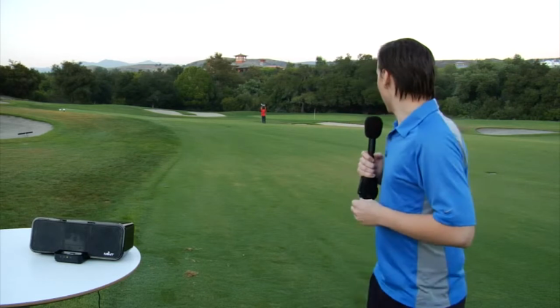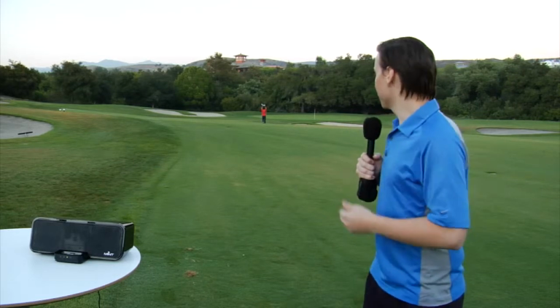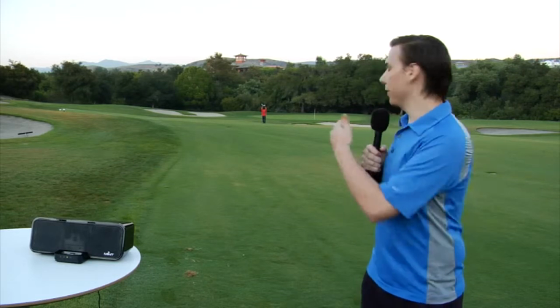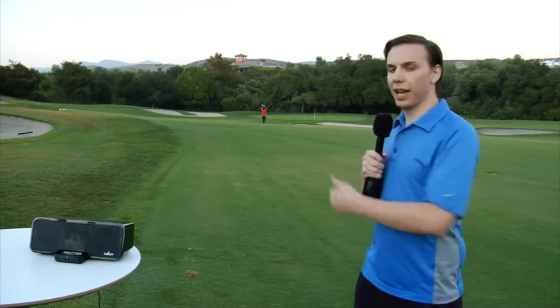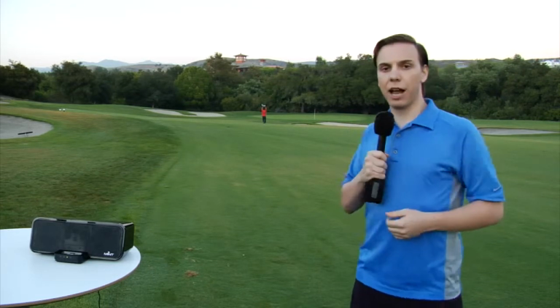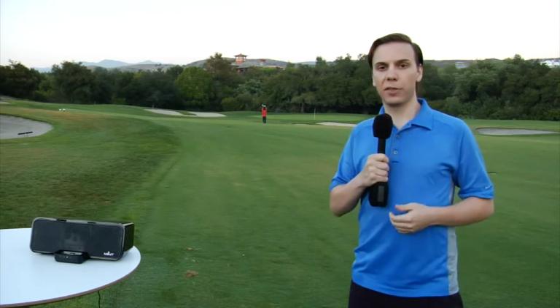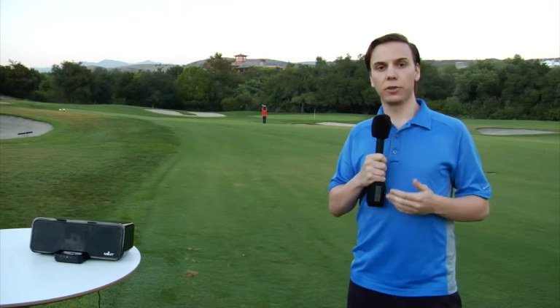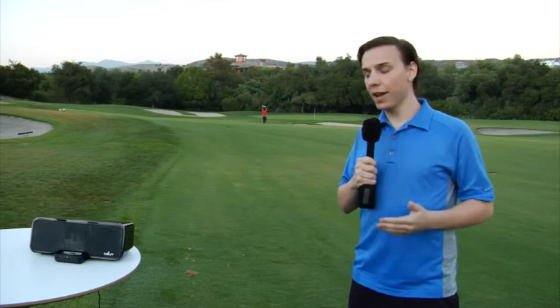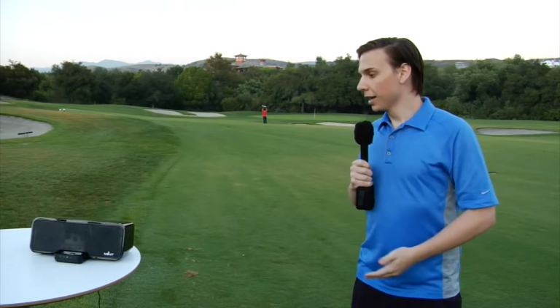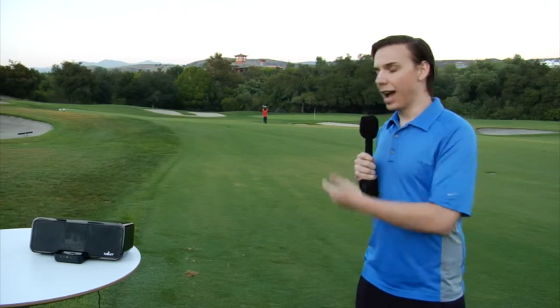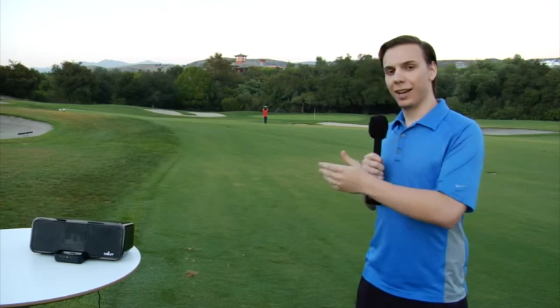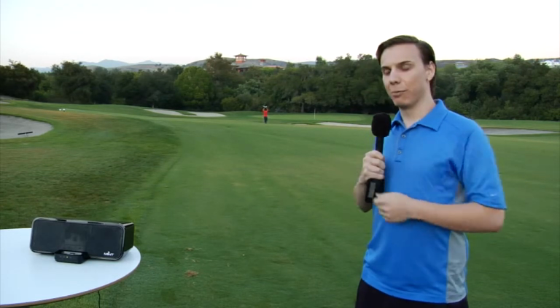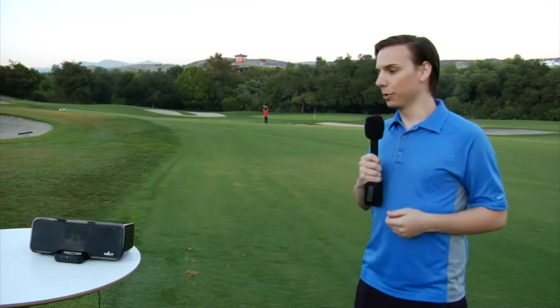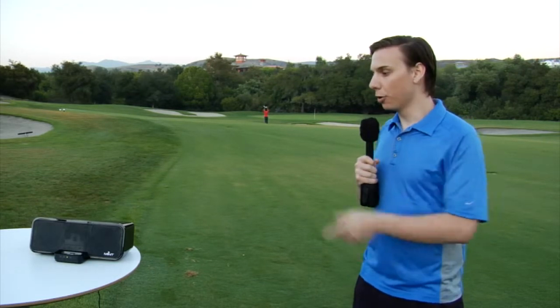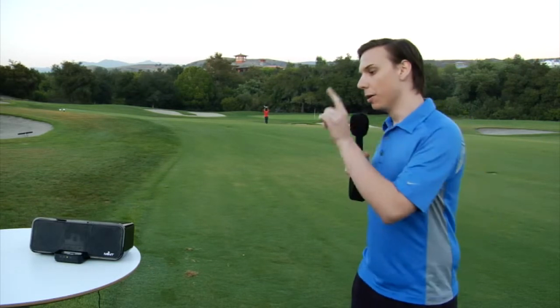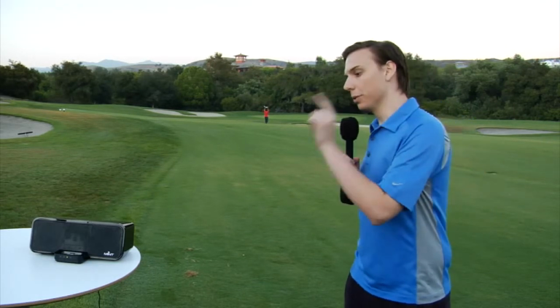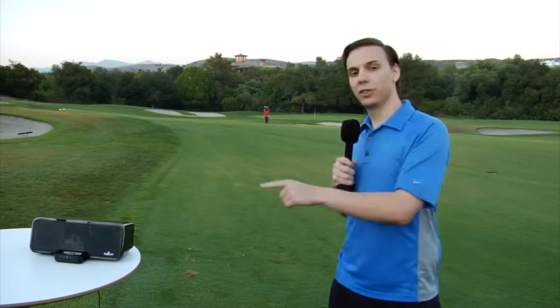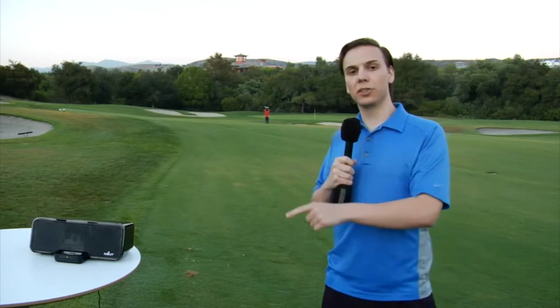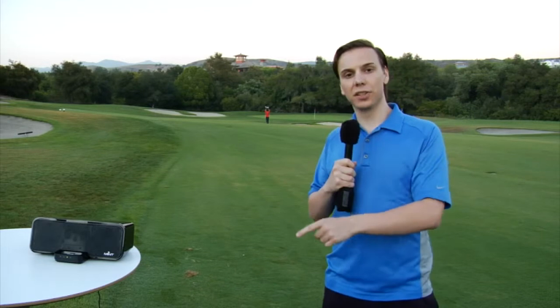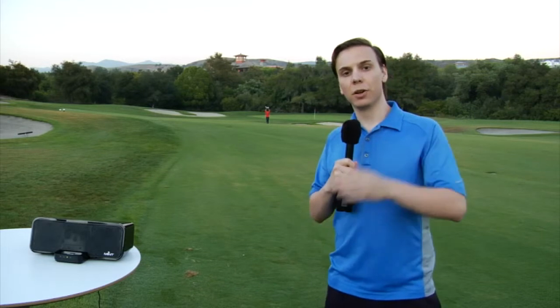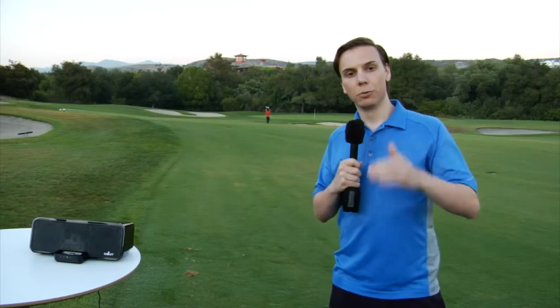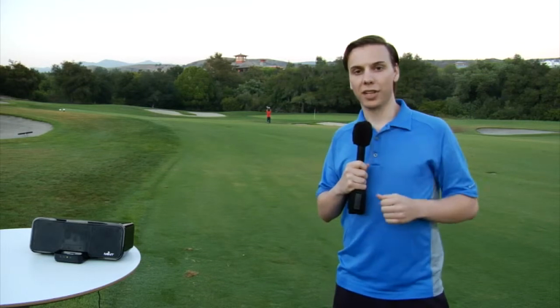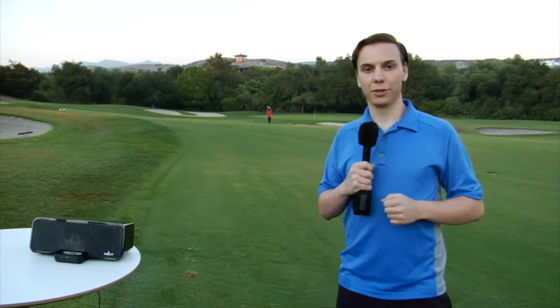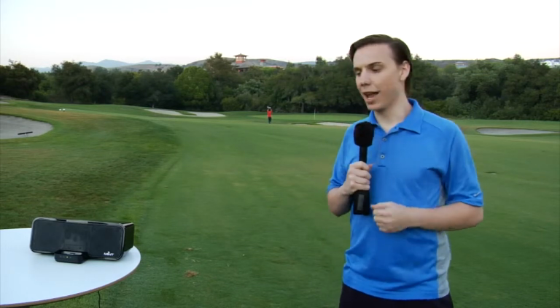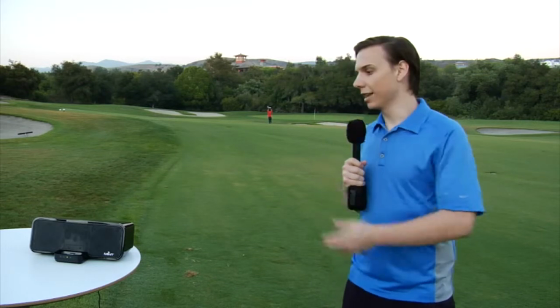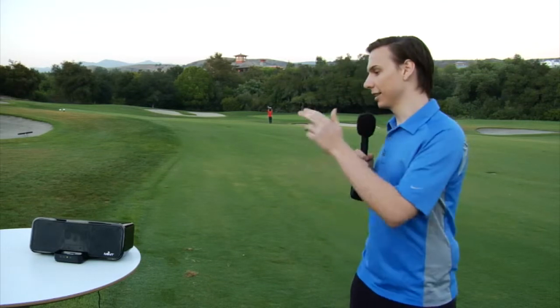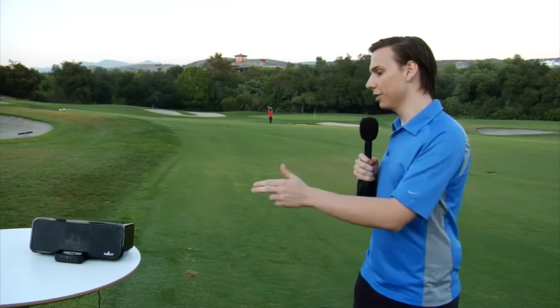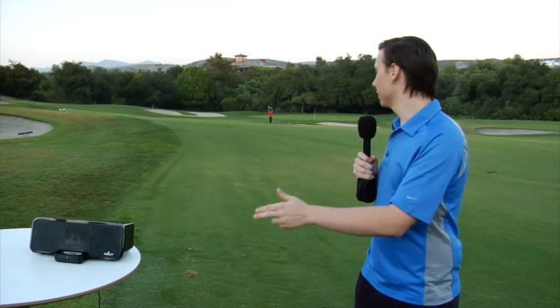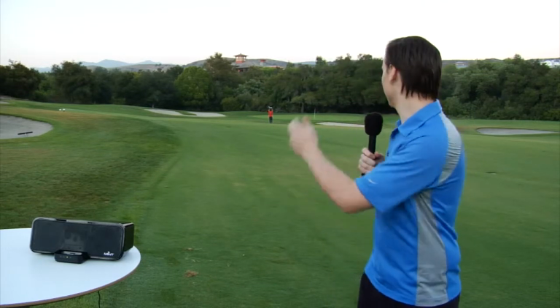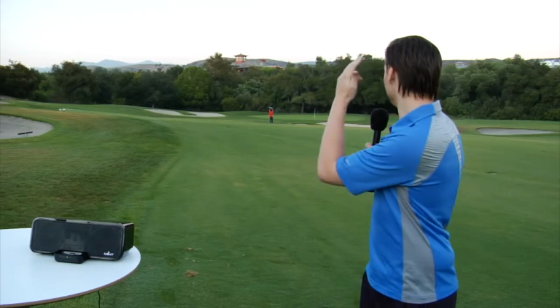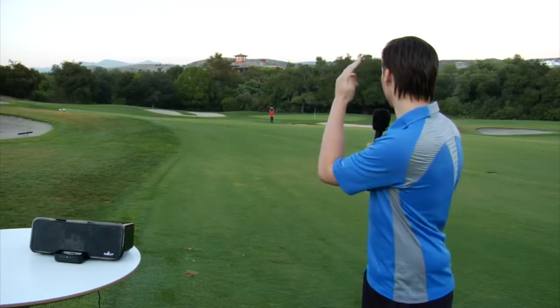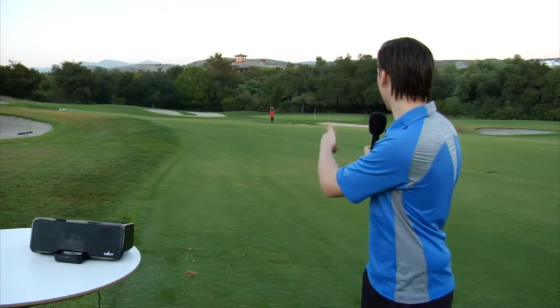I hit the sand trap here the other day — came up a little bit short. But the Mint Studio System does not do that. It continues strong.